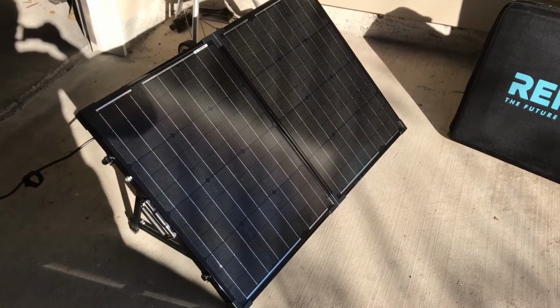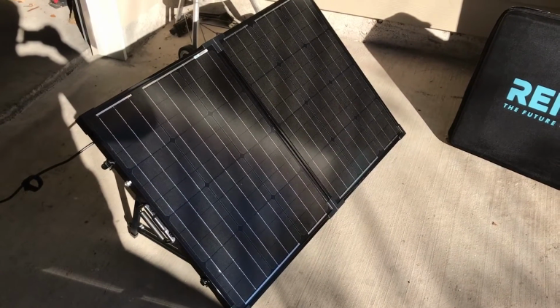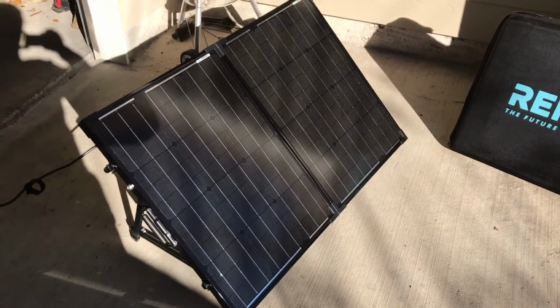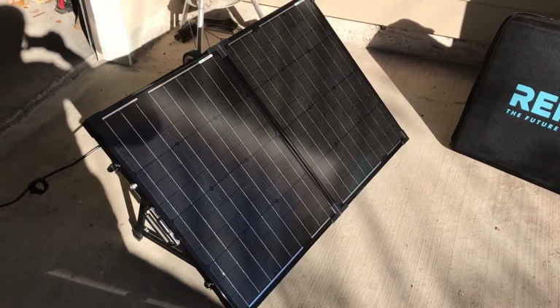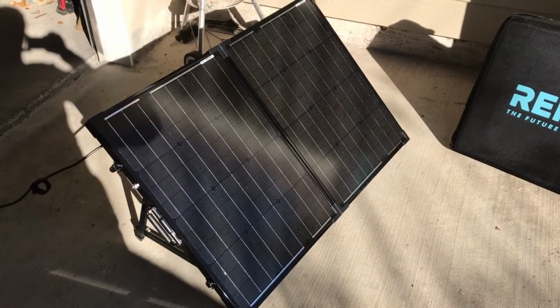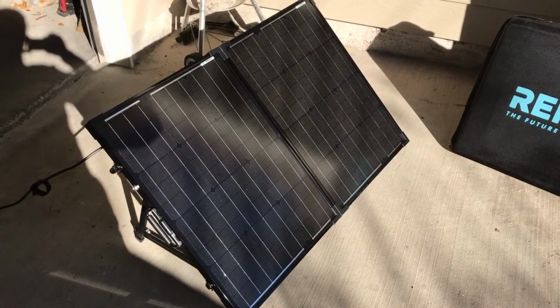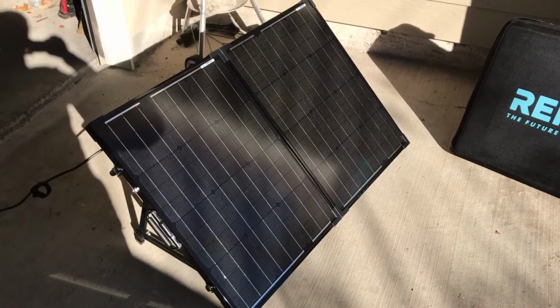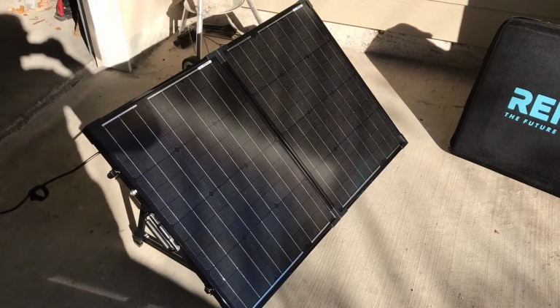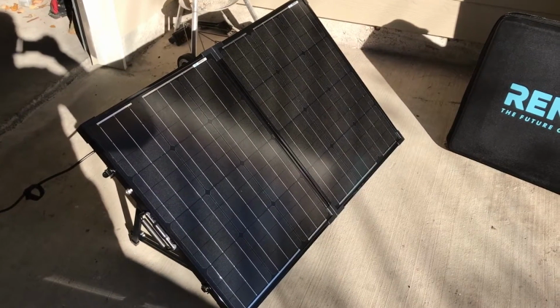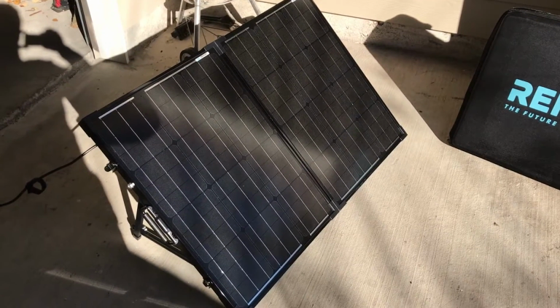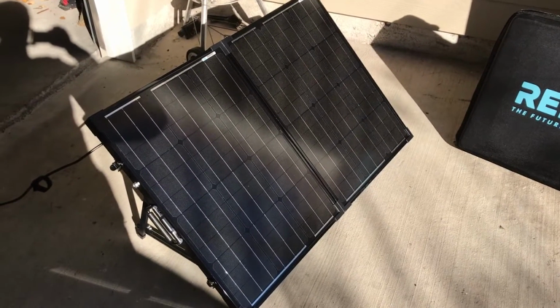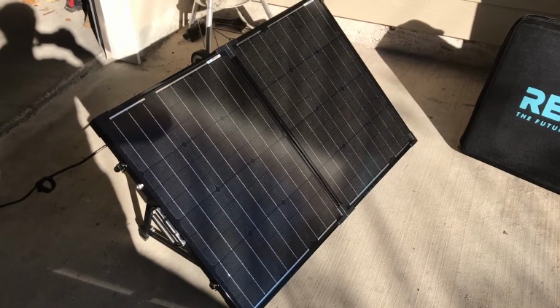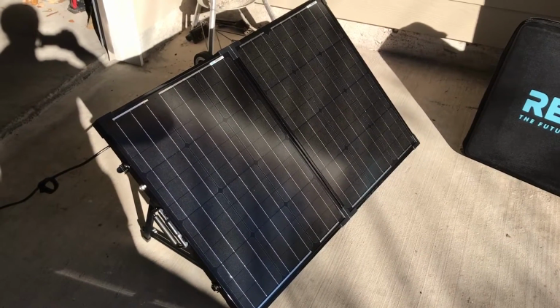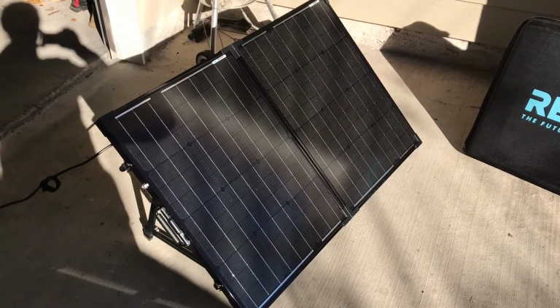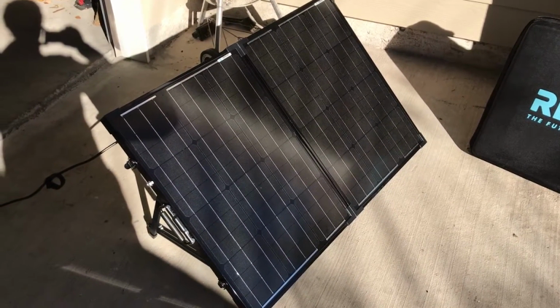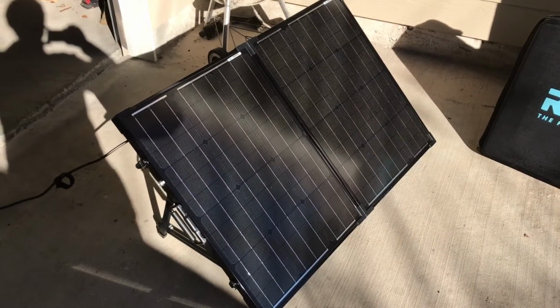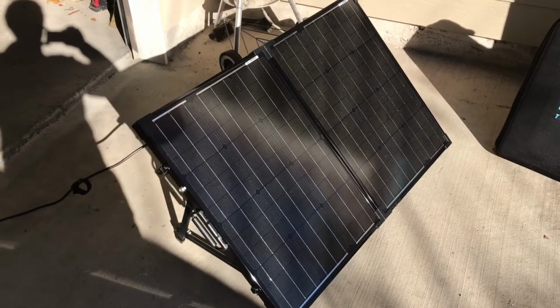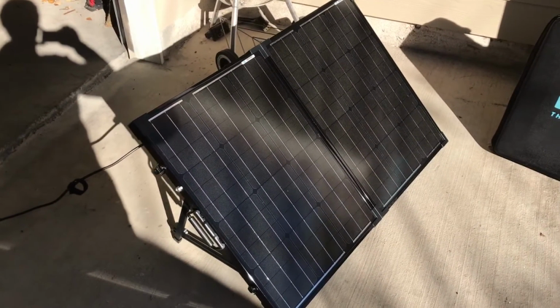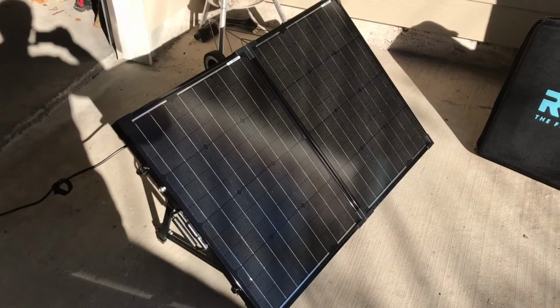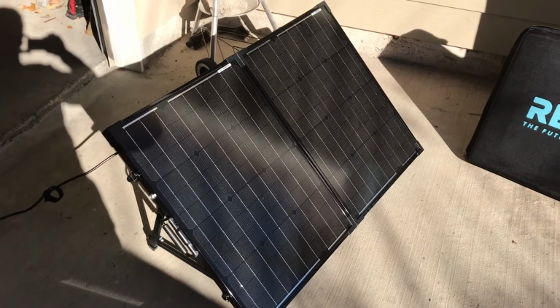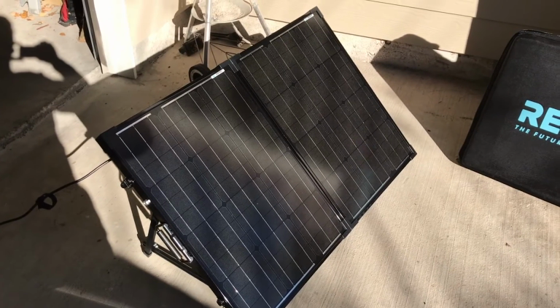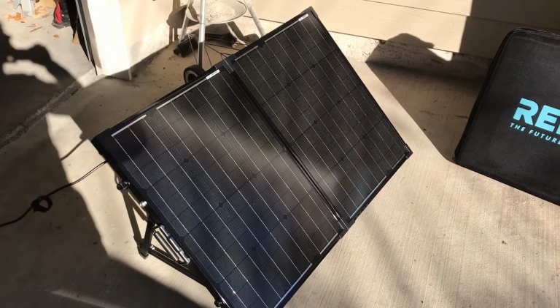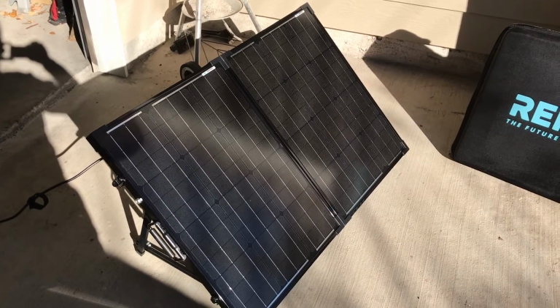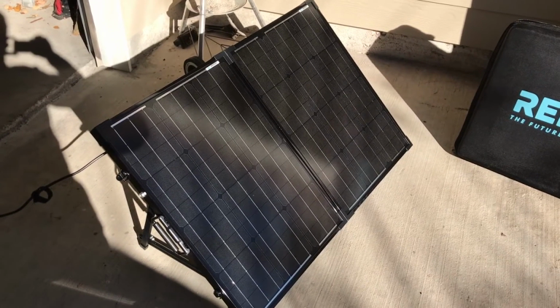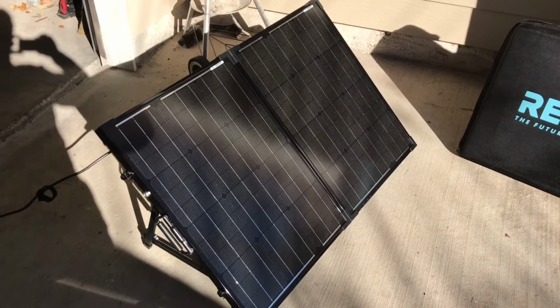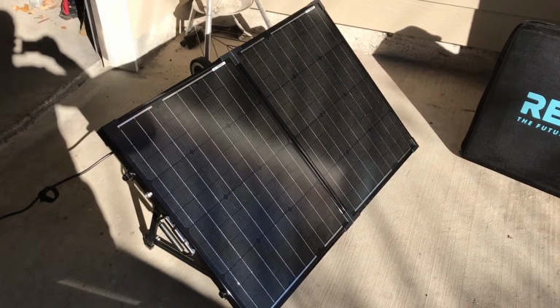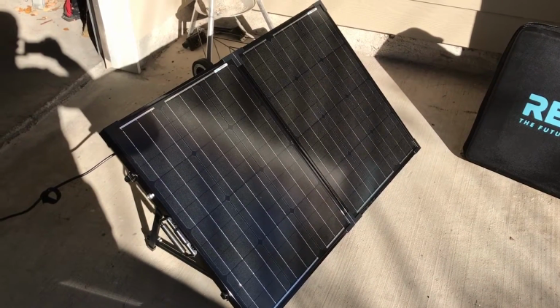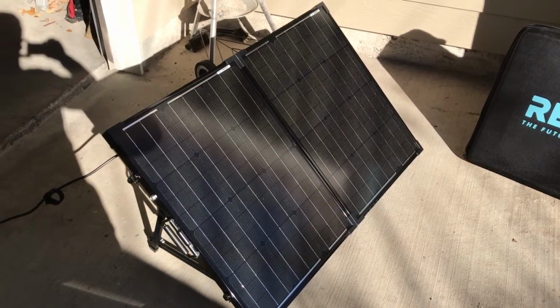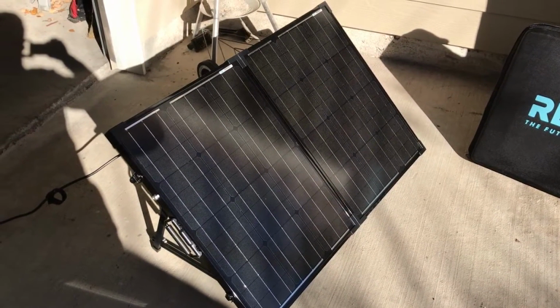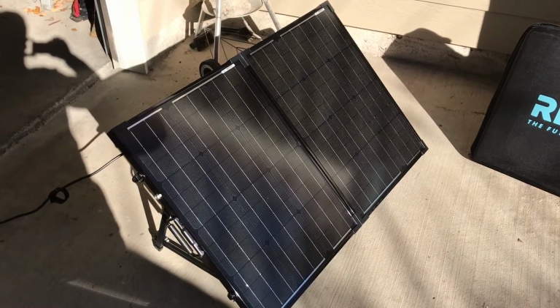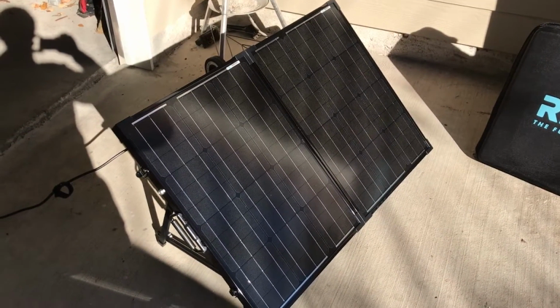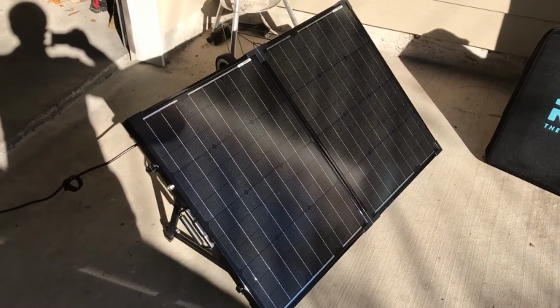Right now it's about 35 degrees out here, although sunny in Texas, and the panel is working at about half capacity. So that's not bad for the winter.